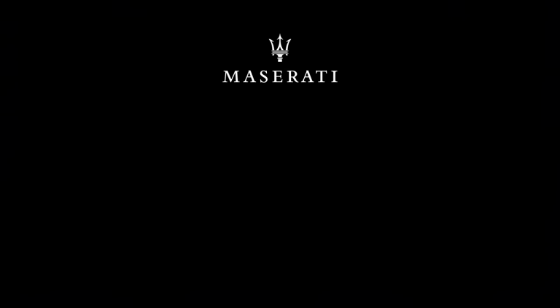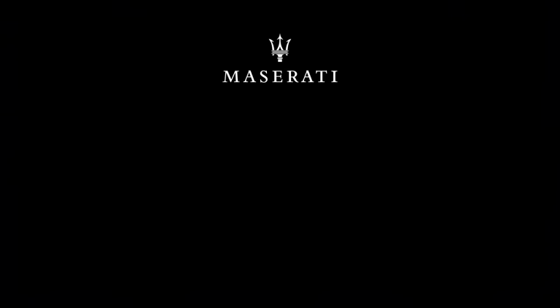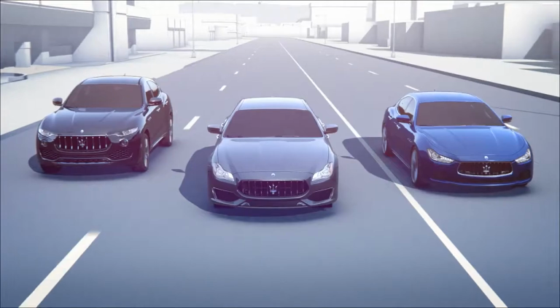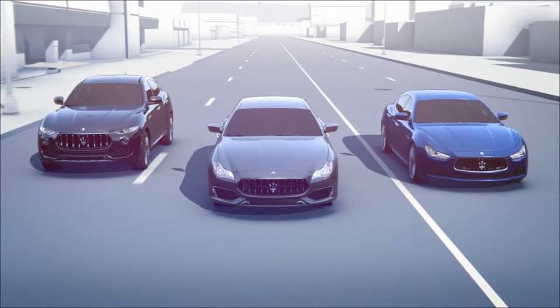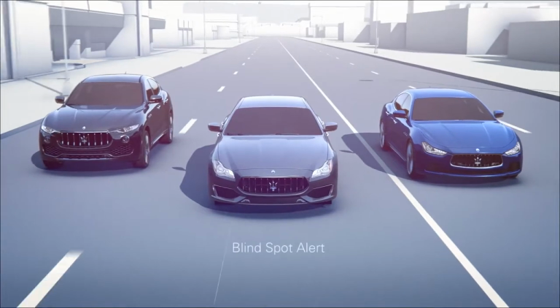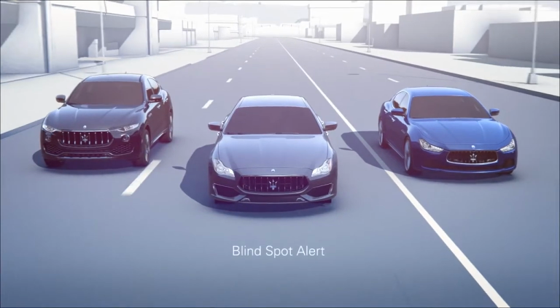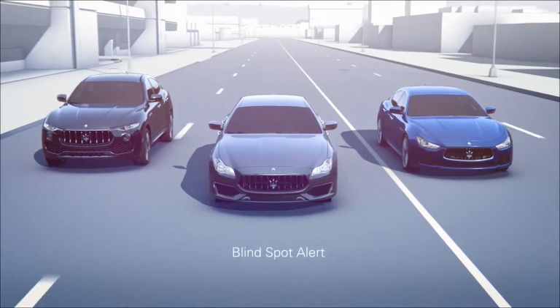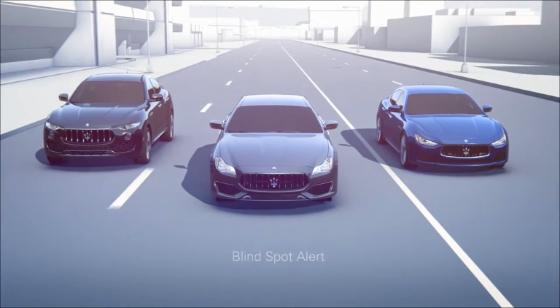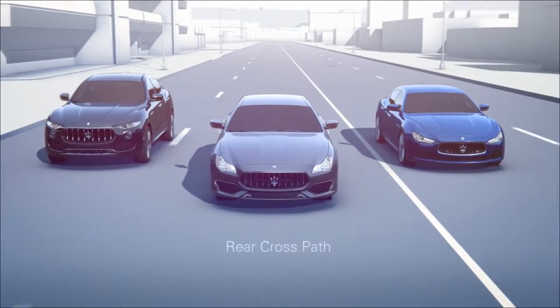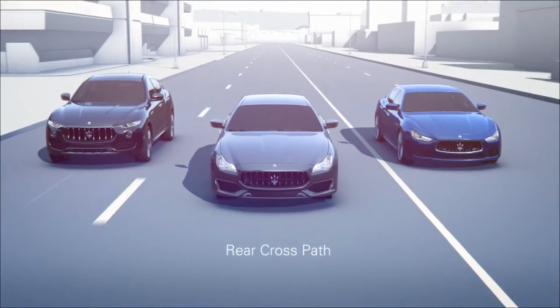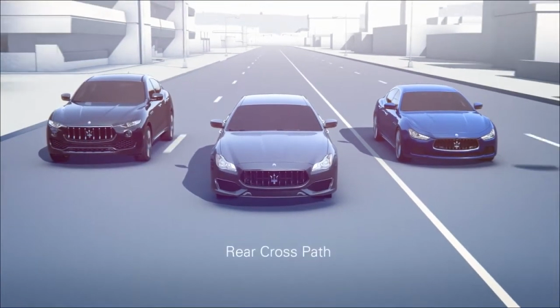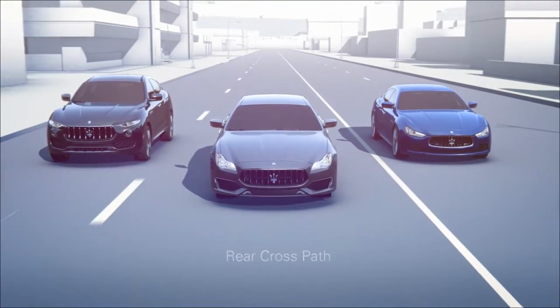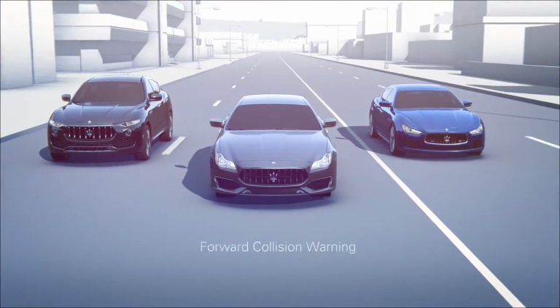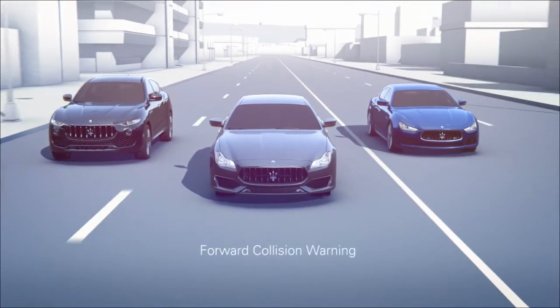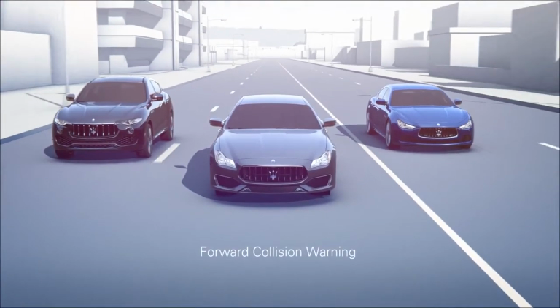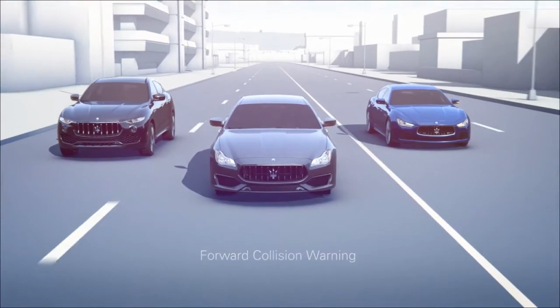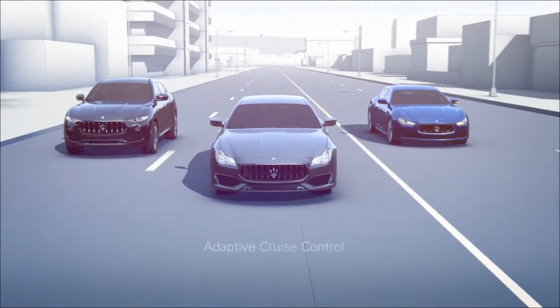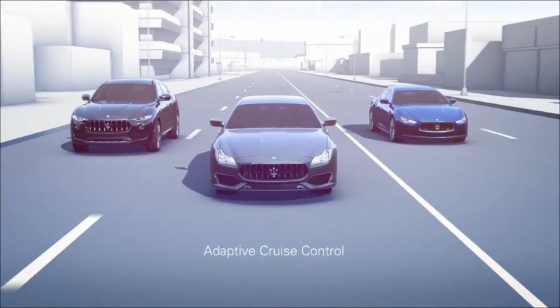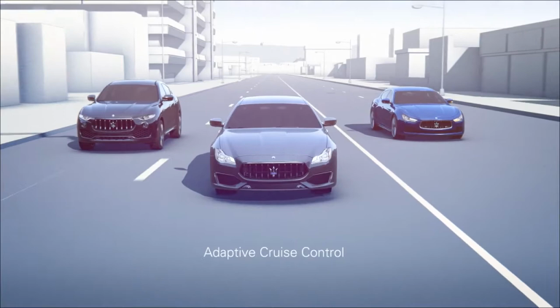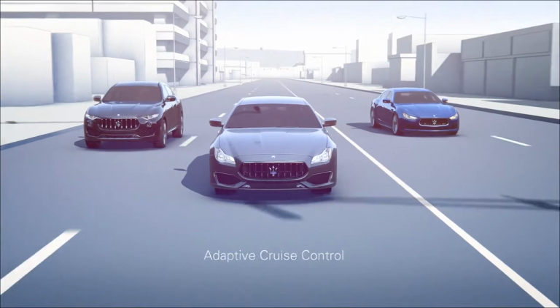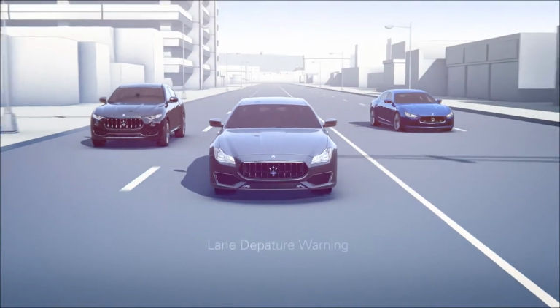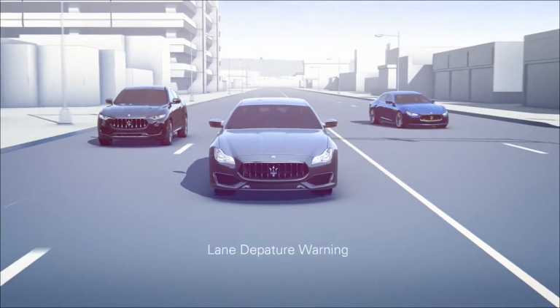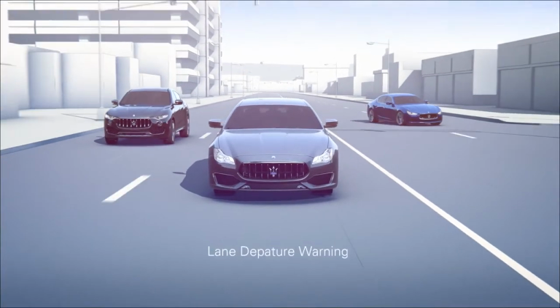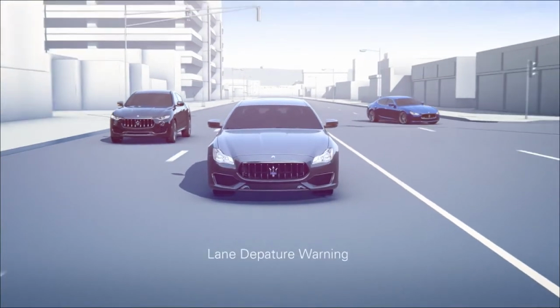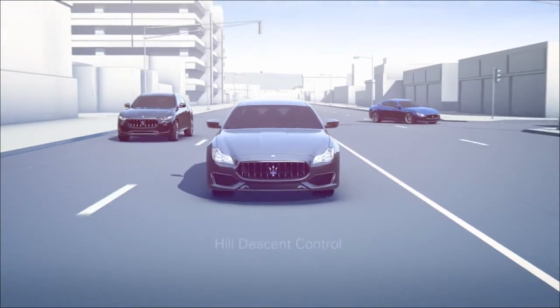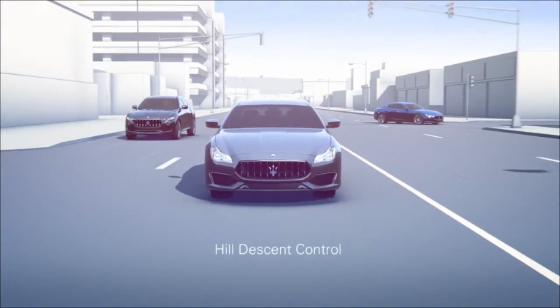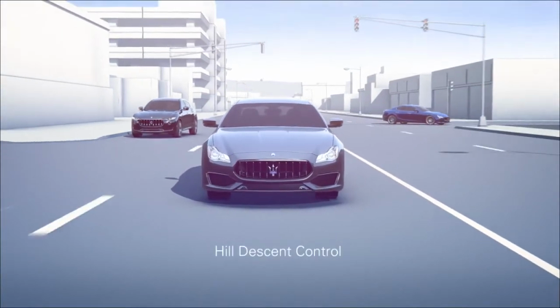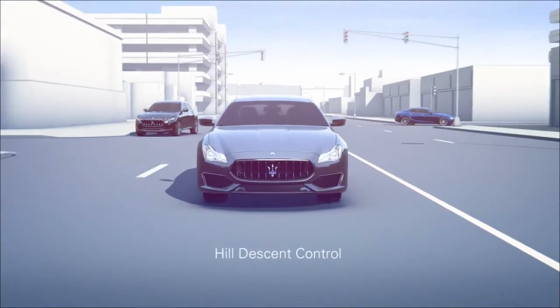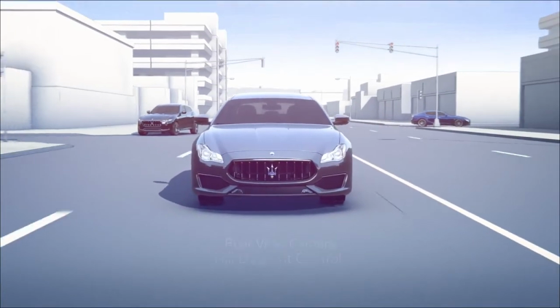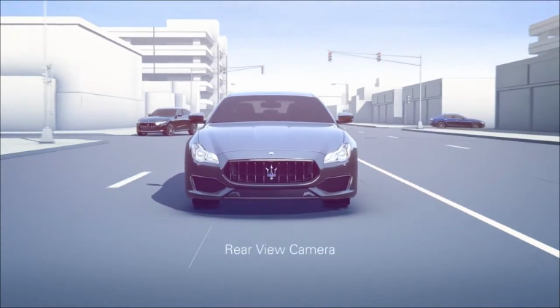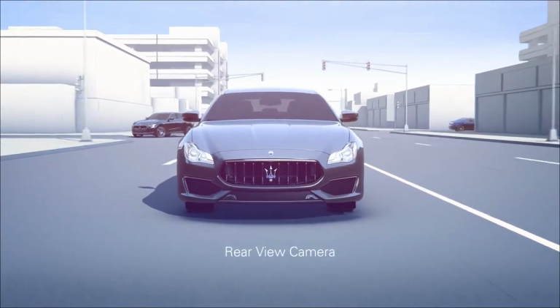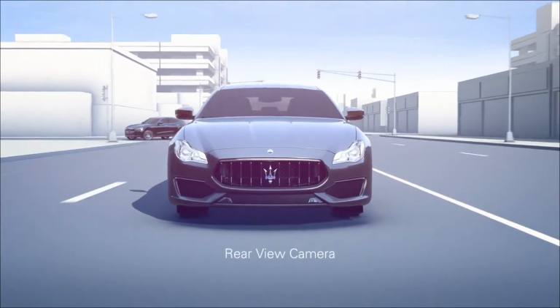The Maserati Levante, Quattroporte and Ghibli introduce advanced driver assistance systems that enhance both your comfort and safety.